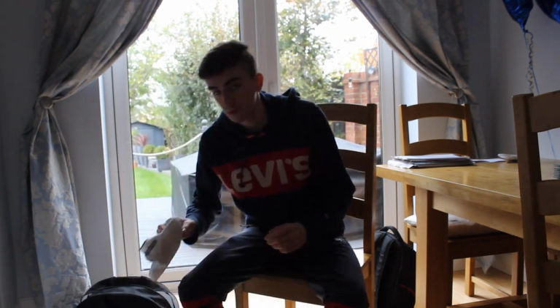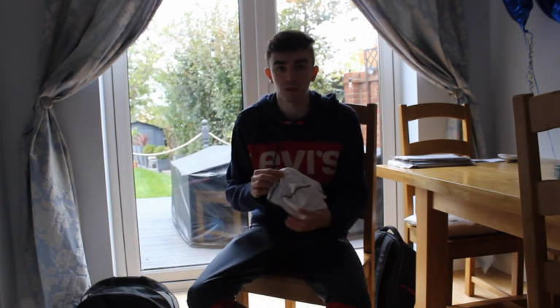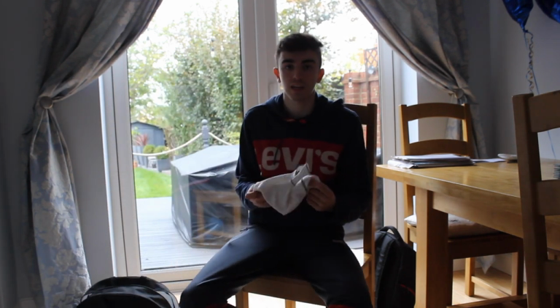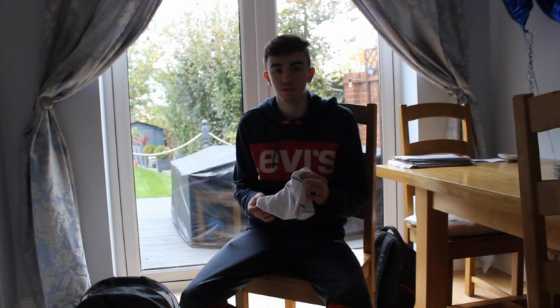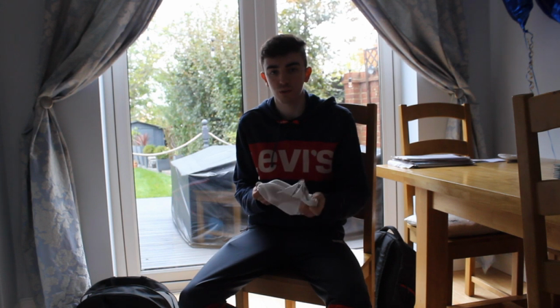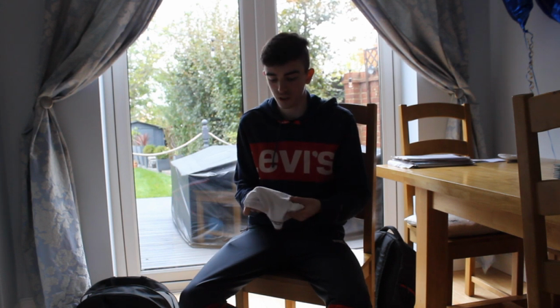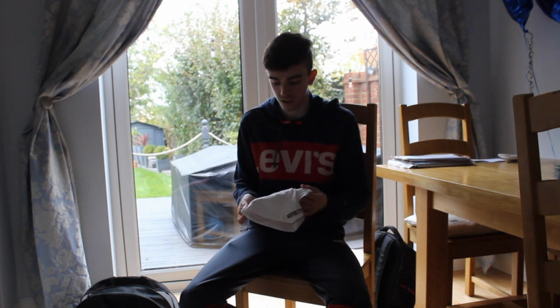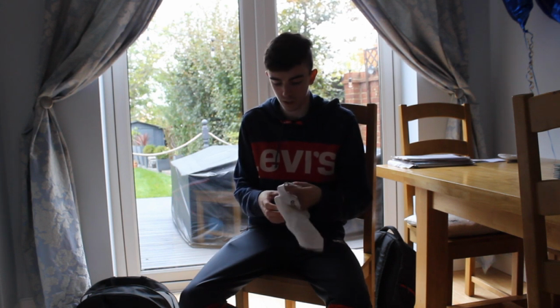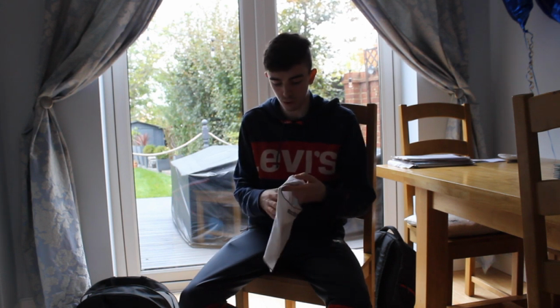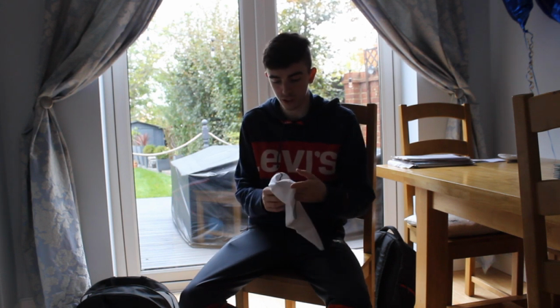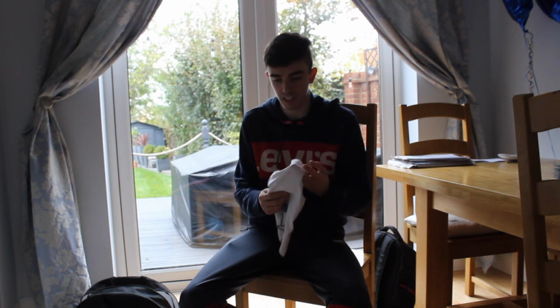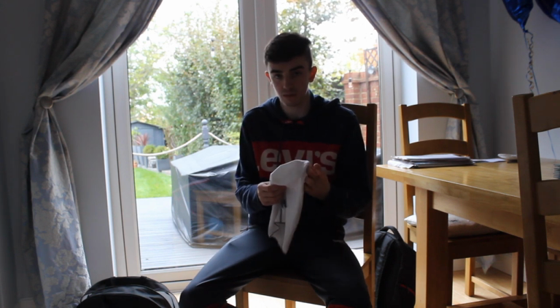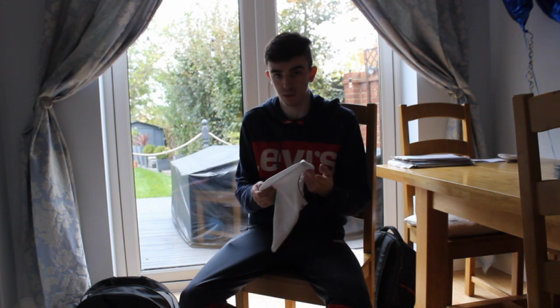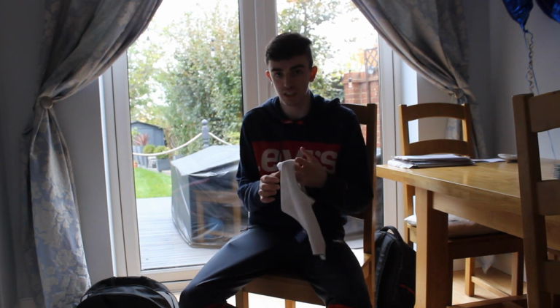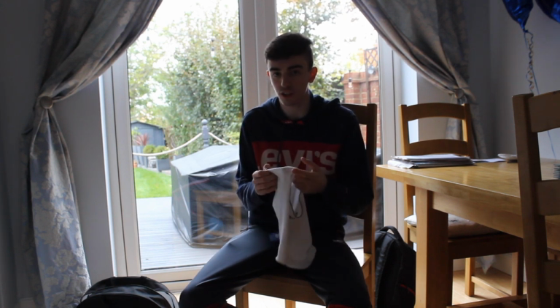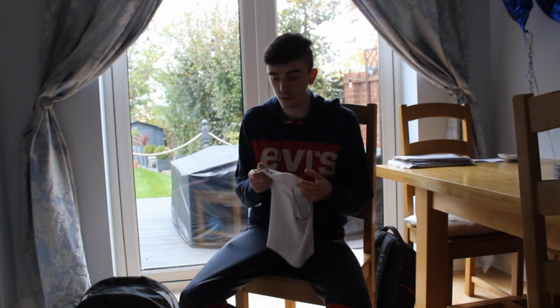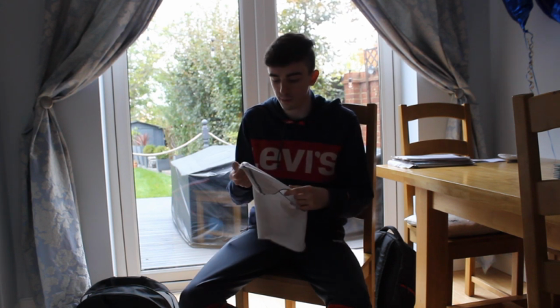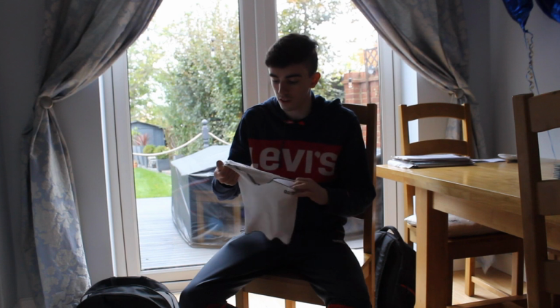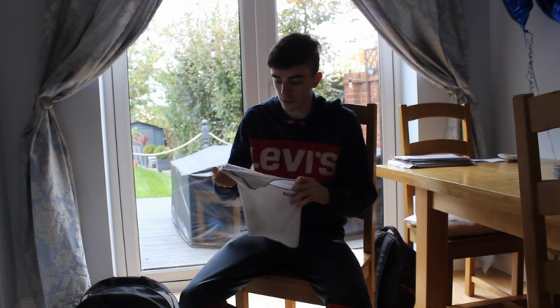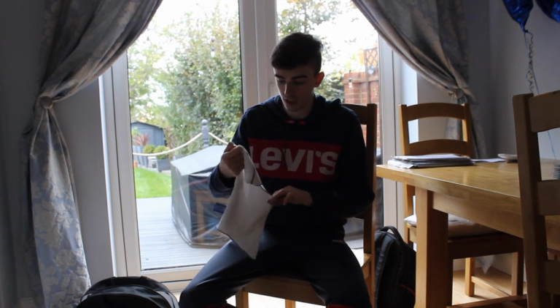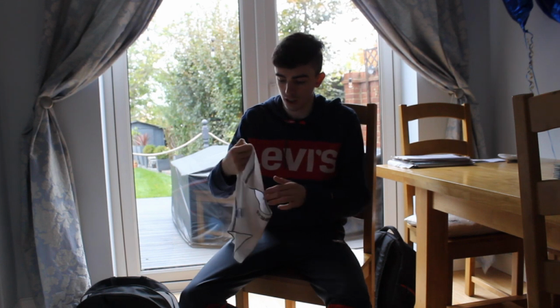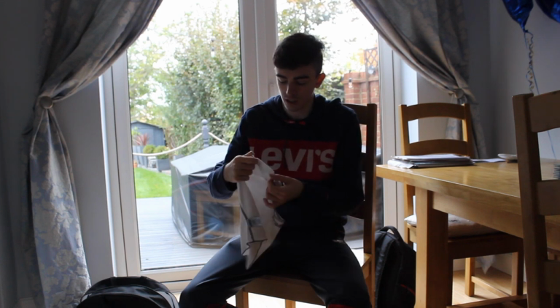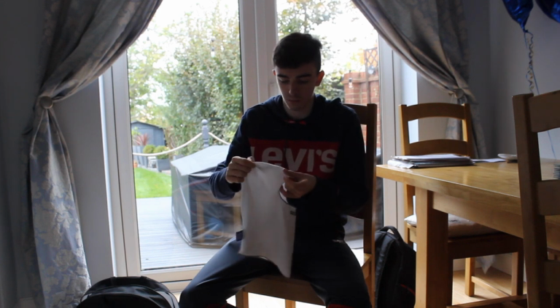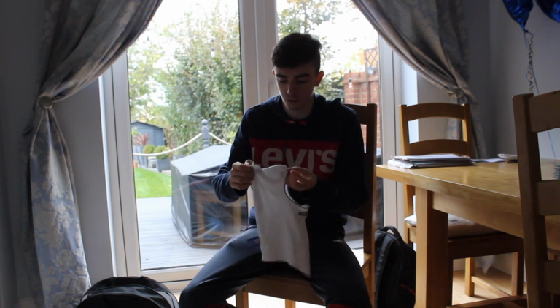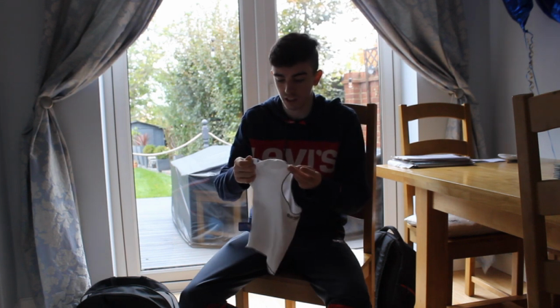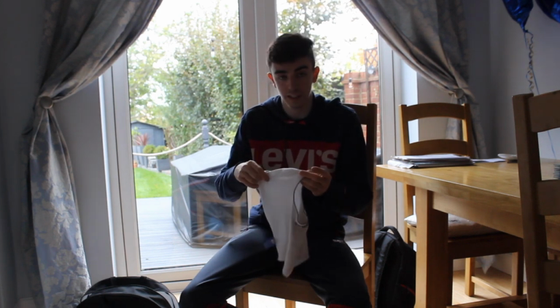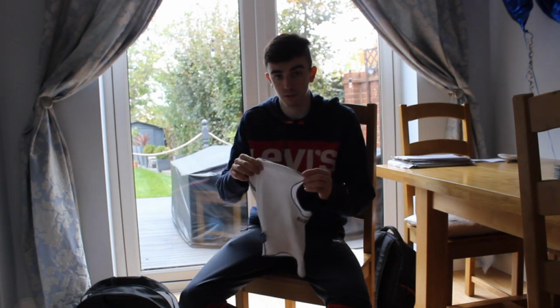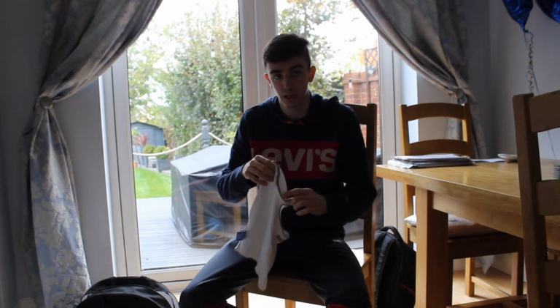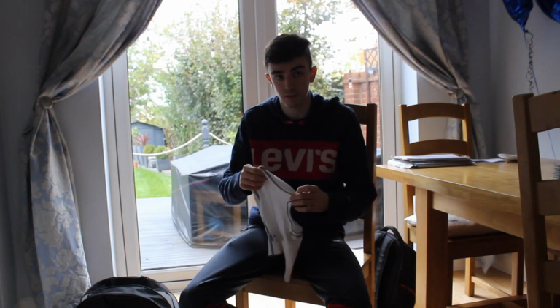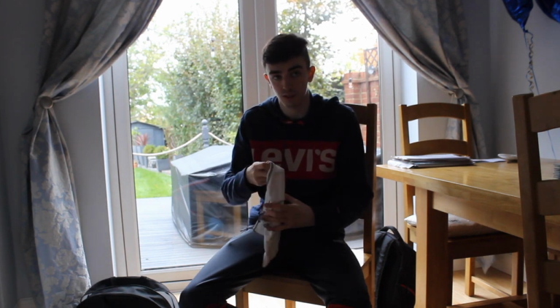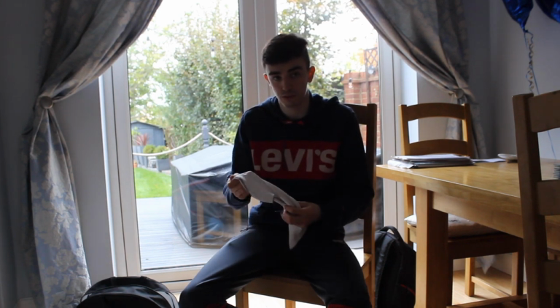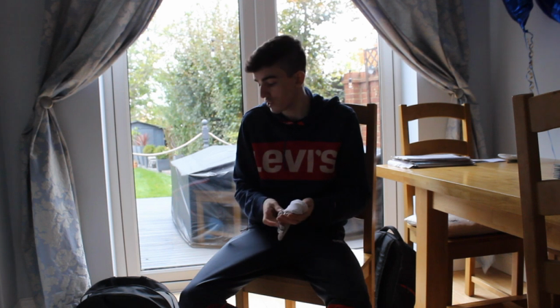We've got a Balaclava, of course, to keep your Crash Helmet clean from your head. It's not essential you wear one, but it does help. It means you don't have to clean out your helmet after every race.